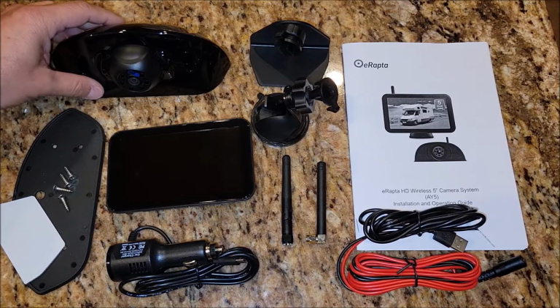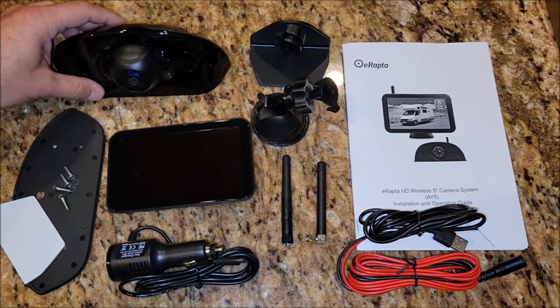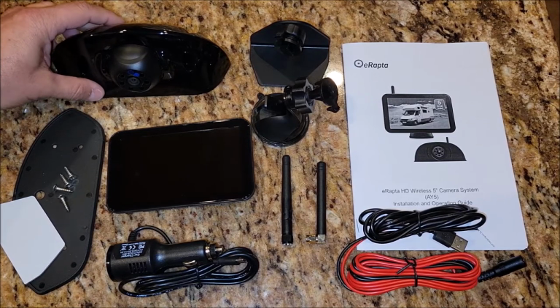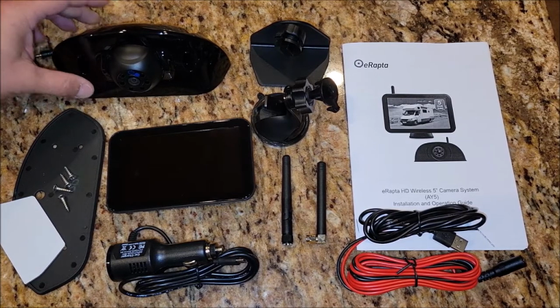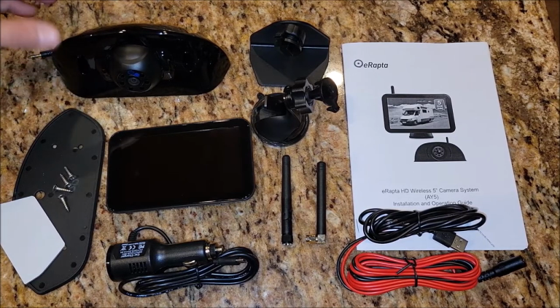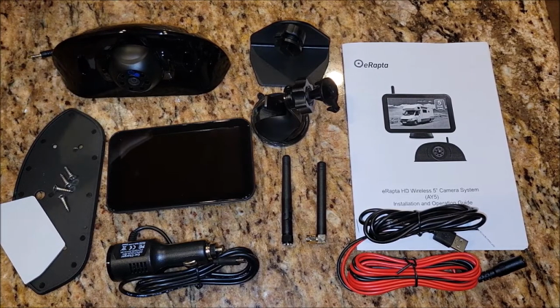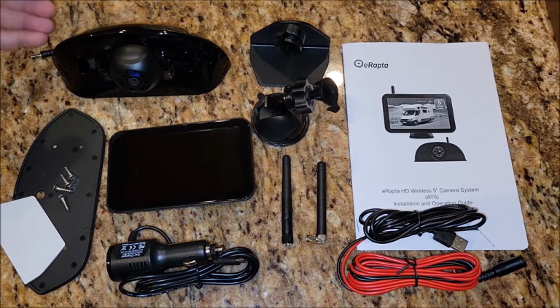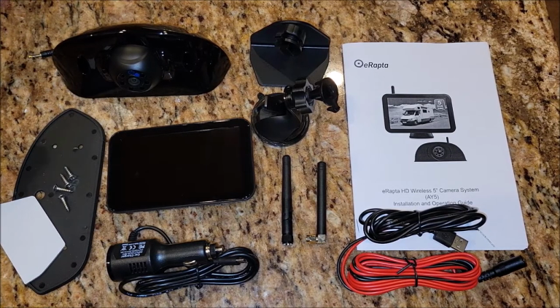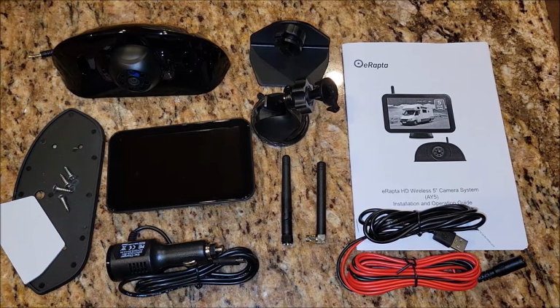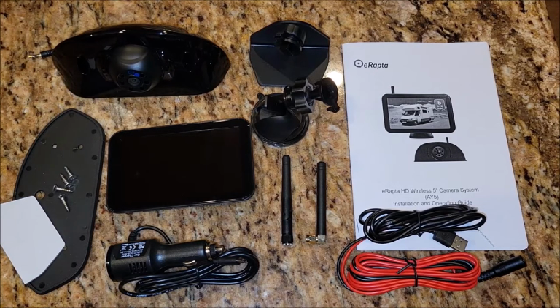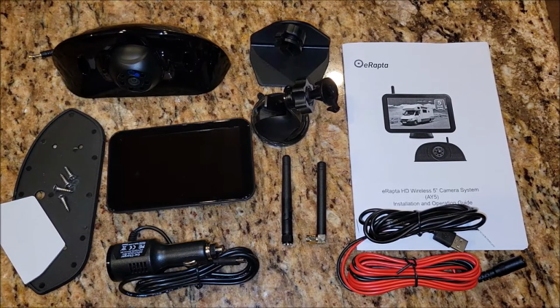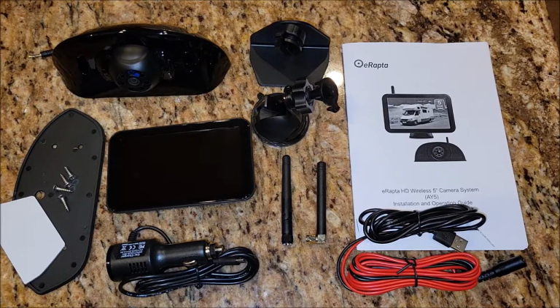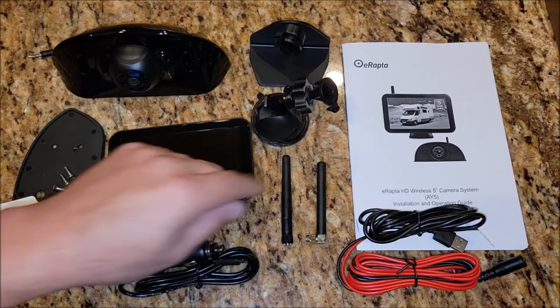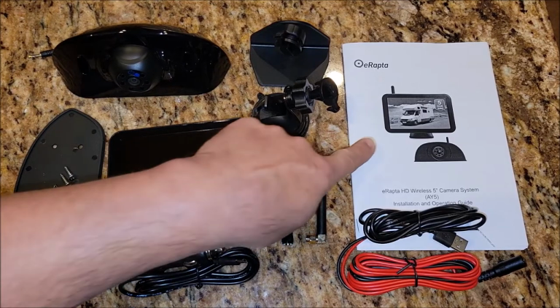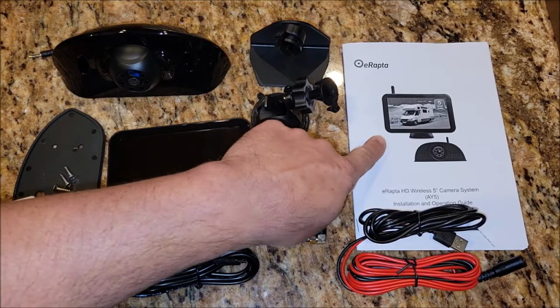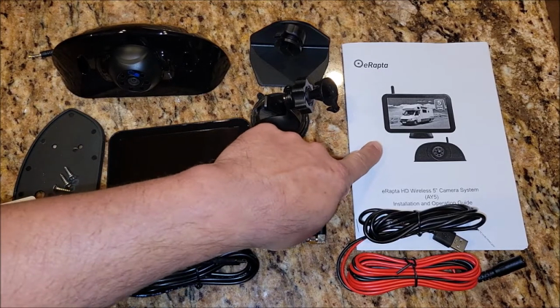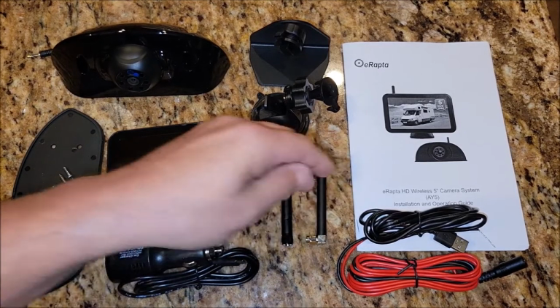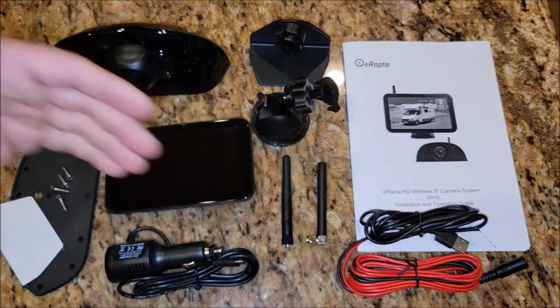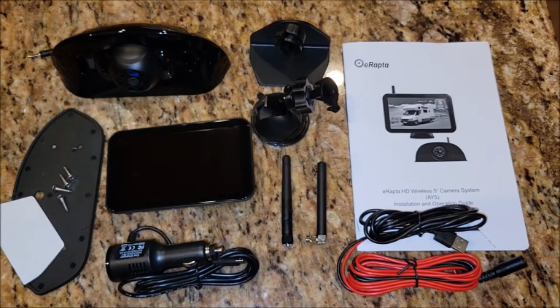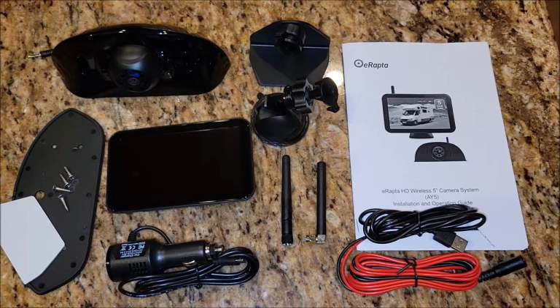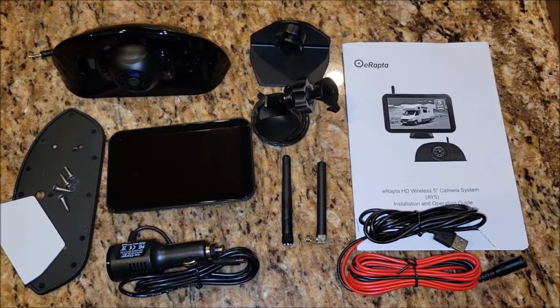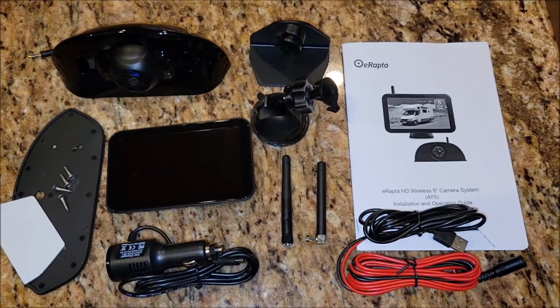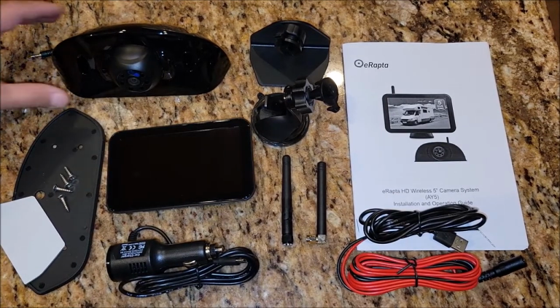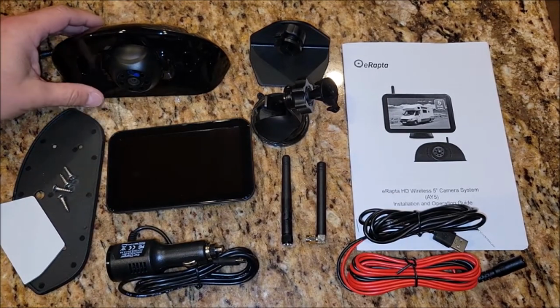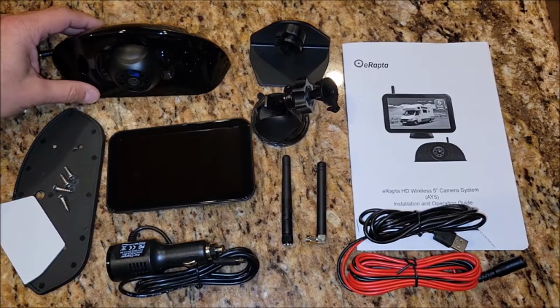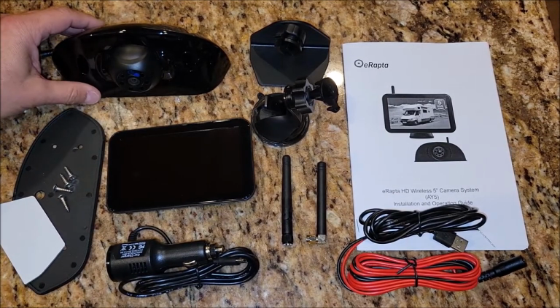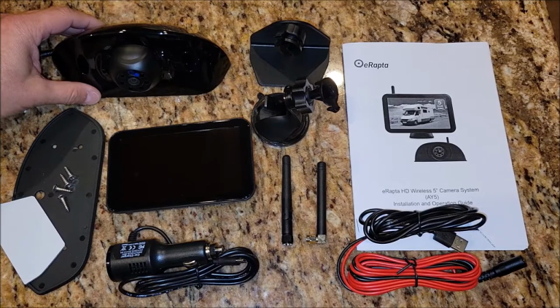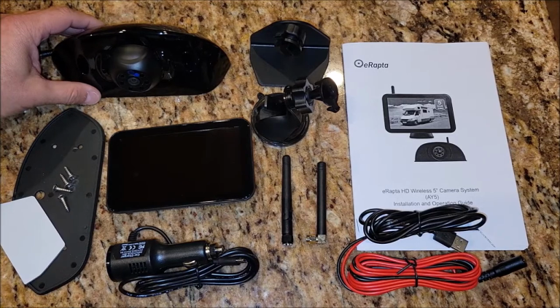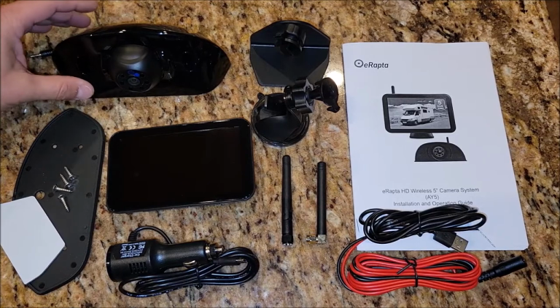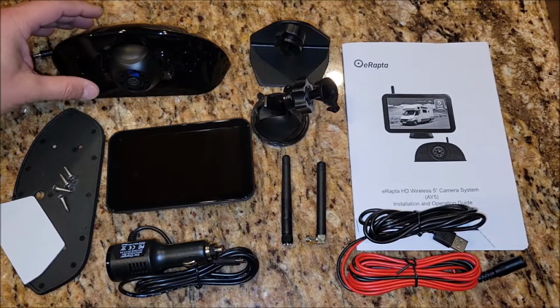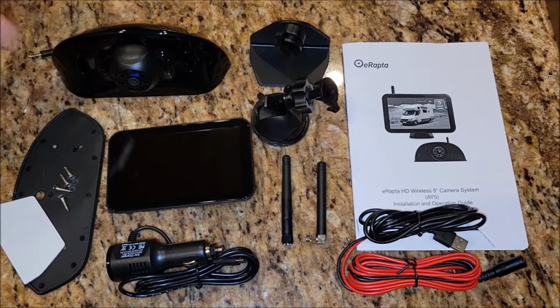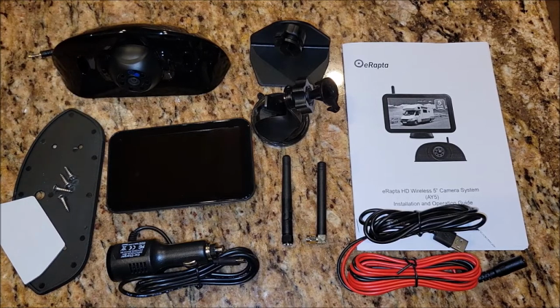The camera mount goes on the back of your vehicle, your trailer, RV, whatever it's going to be. As you can see from the manual, it's kind of focused toward RVs, and that's exactly what I plan on installing this on — the back of our RV.